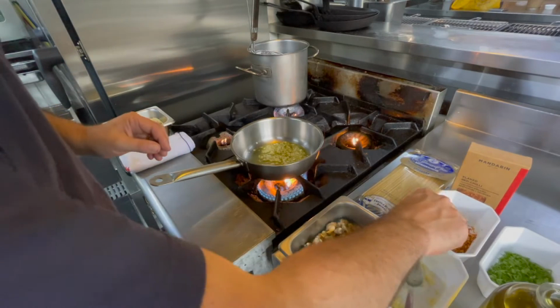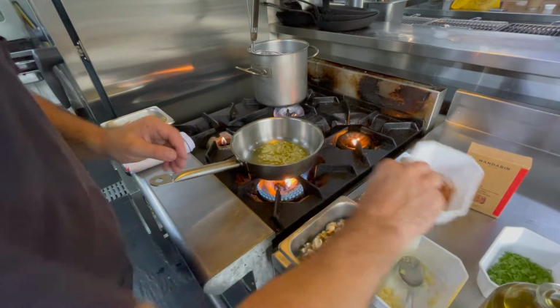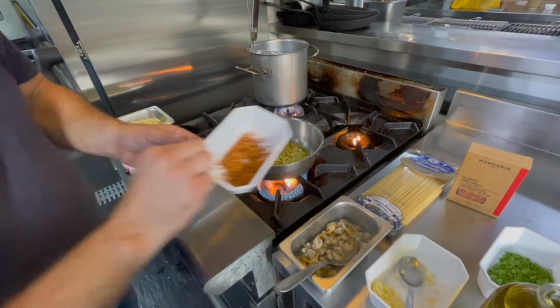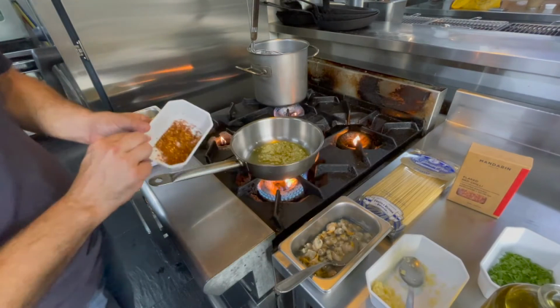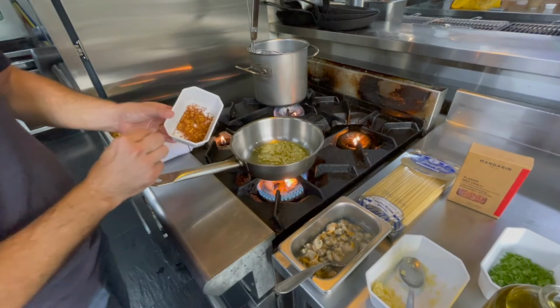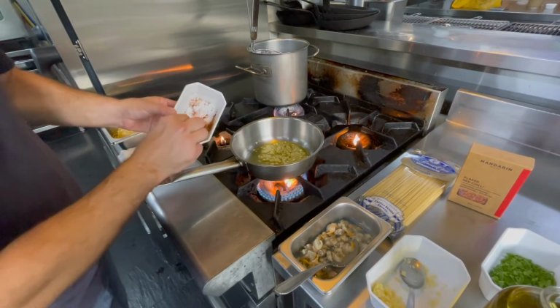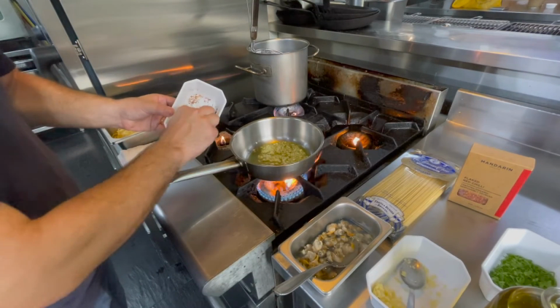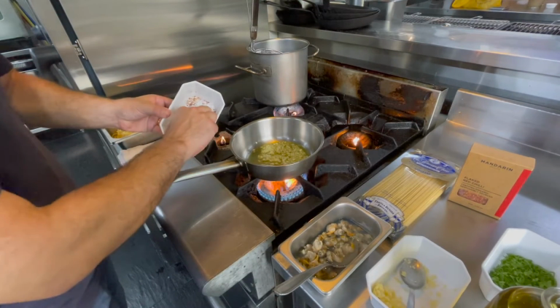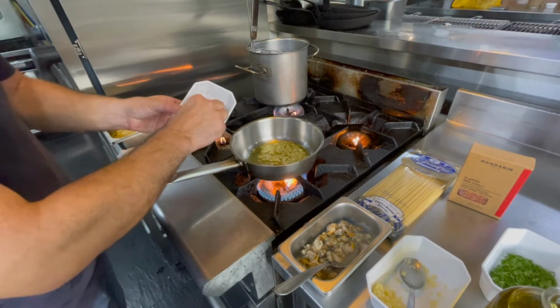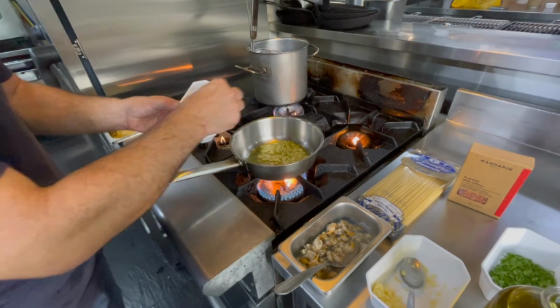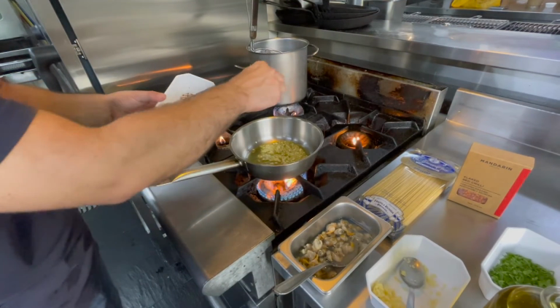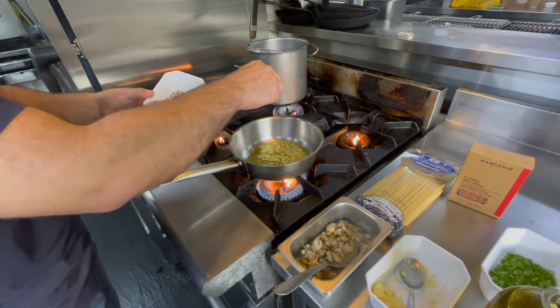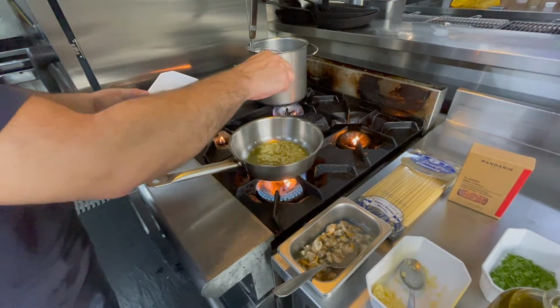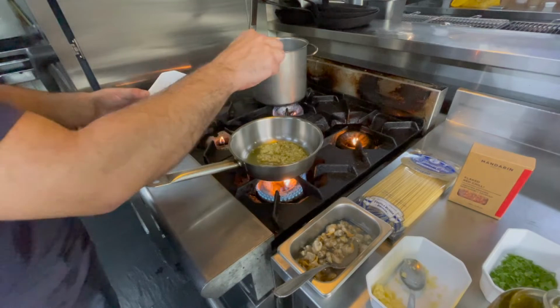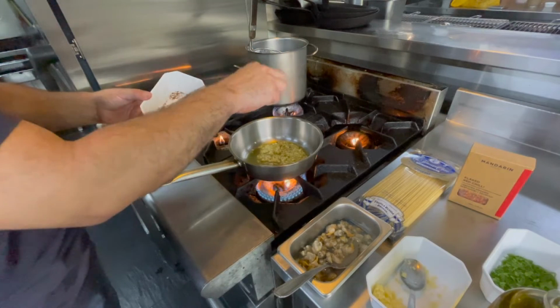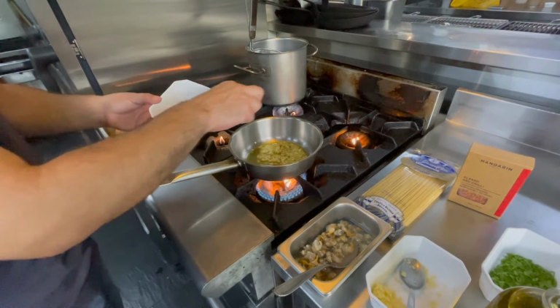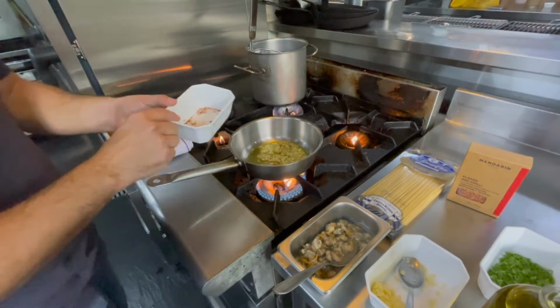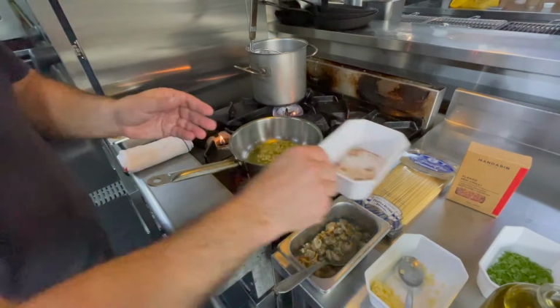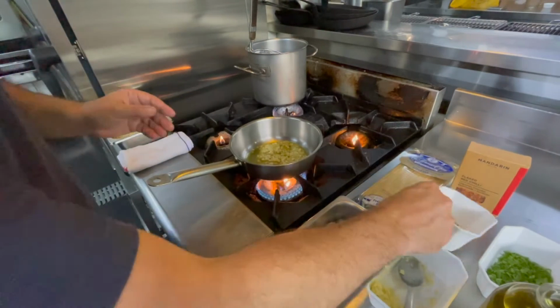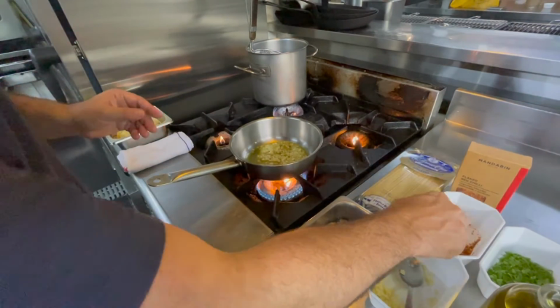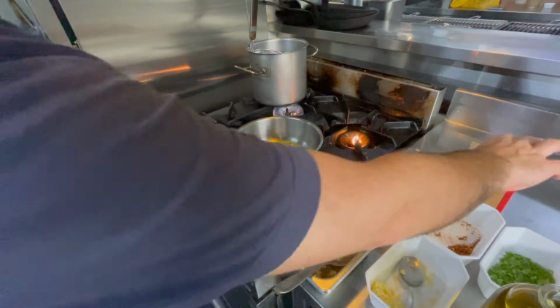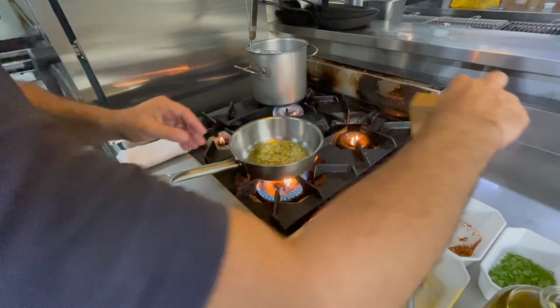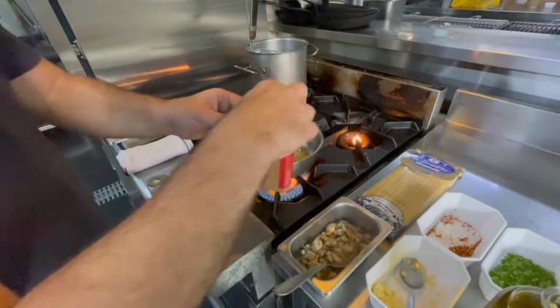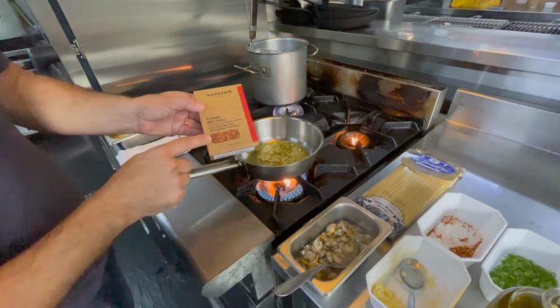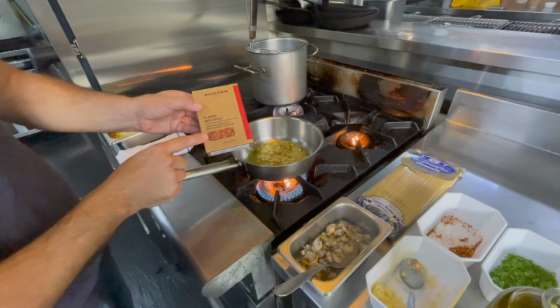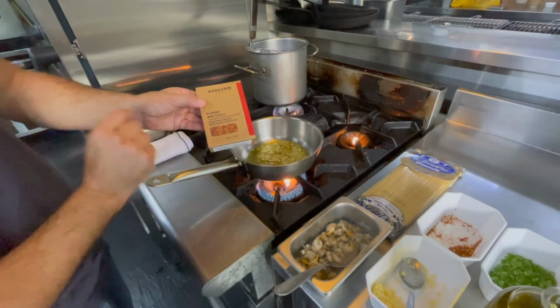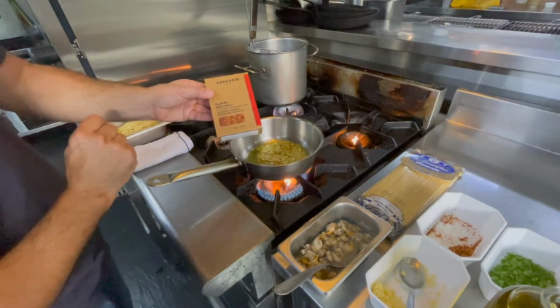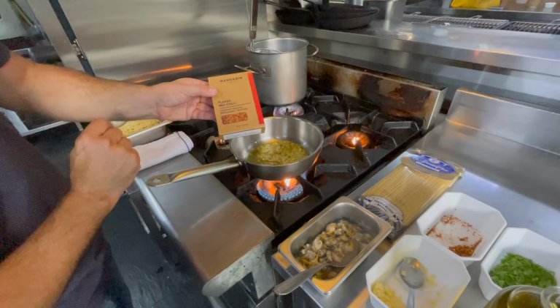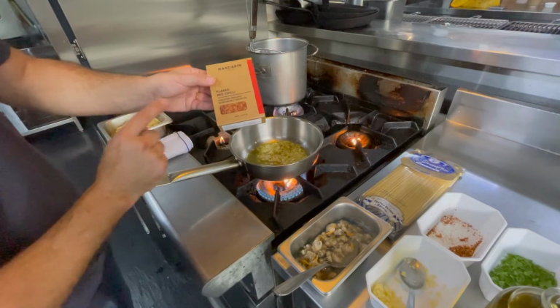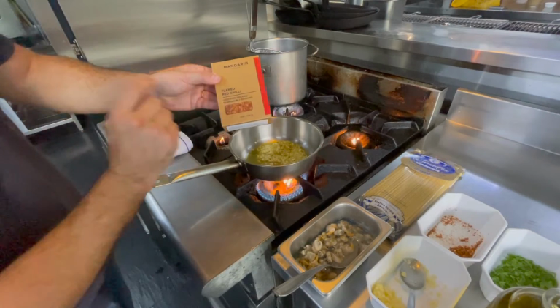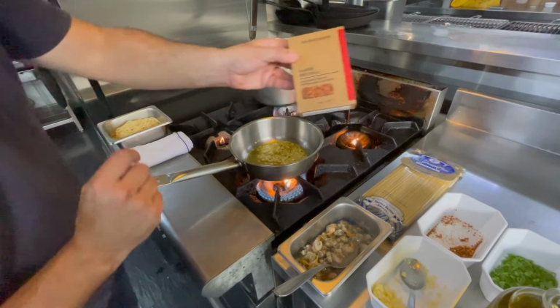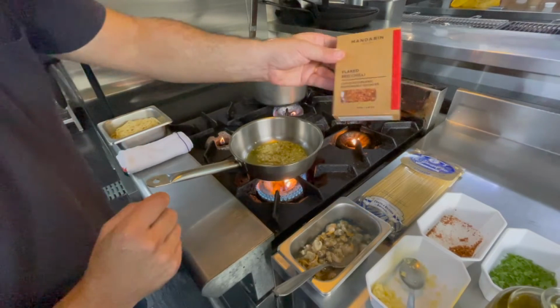Not necessary, but quite nice — a little bit of chili flakes. Just a little bit. These ones are from Sri Lanka, organic, amazing.